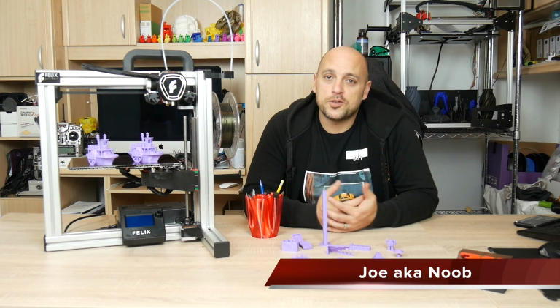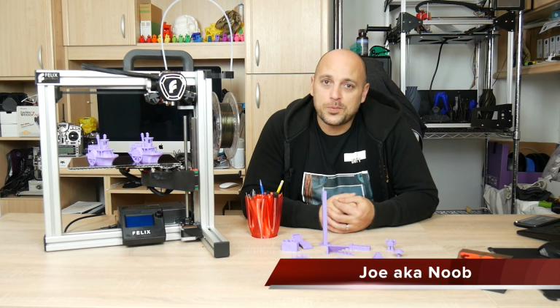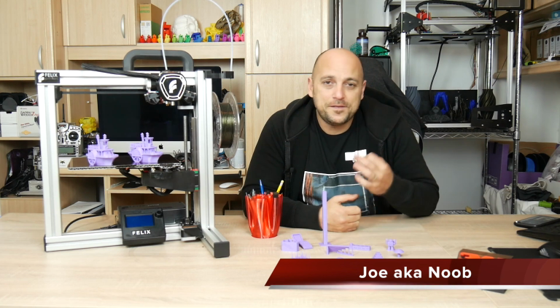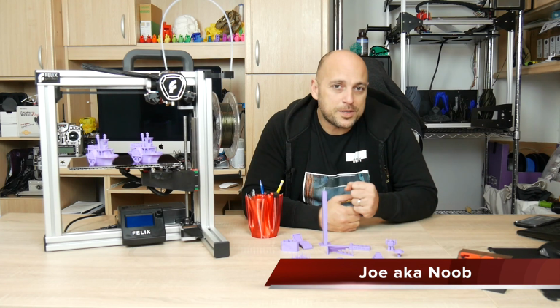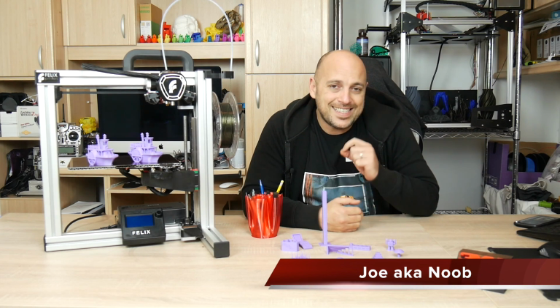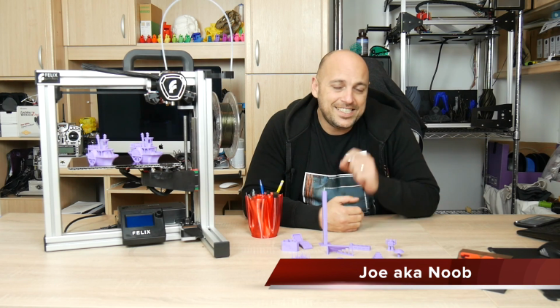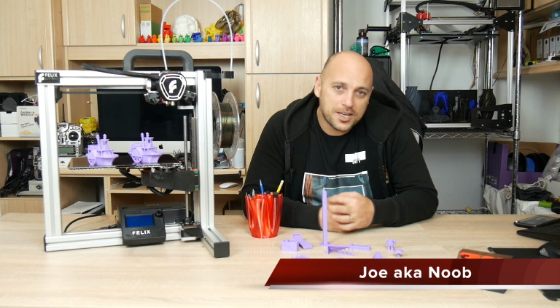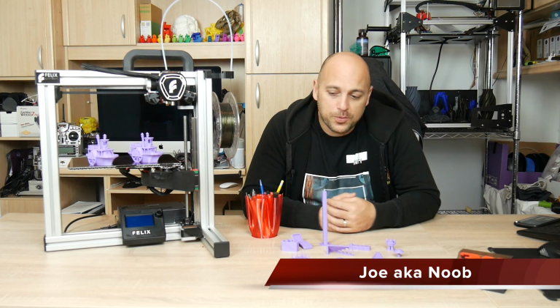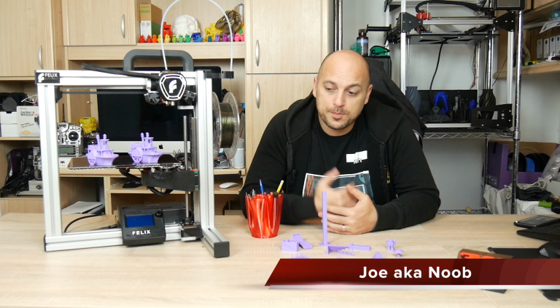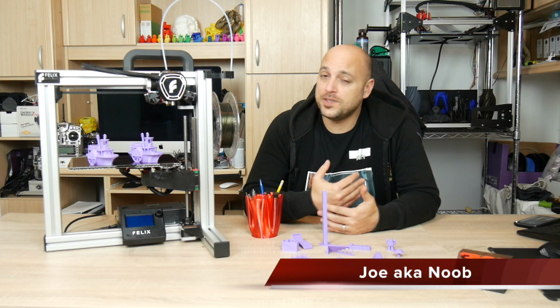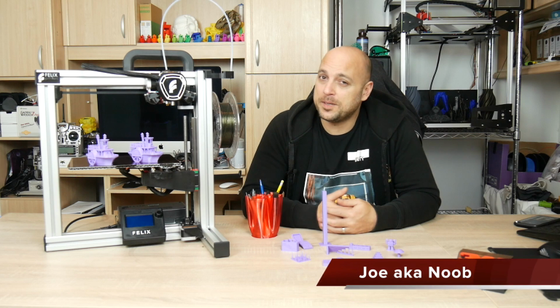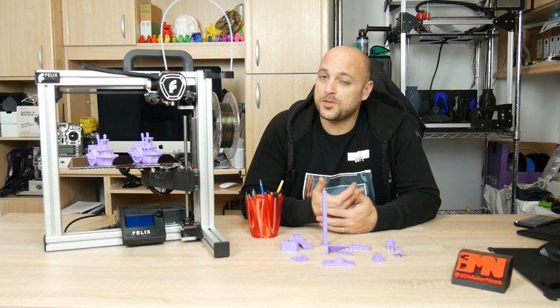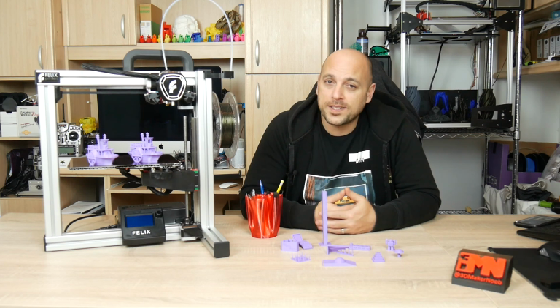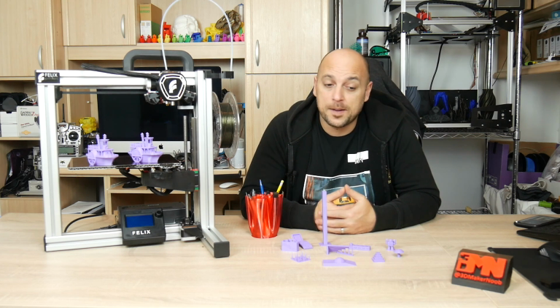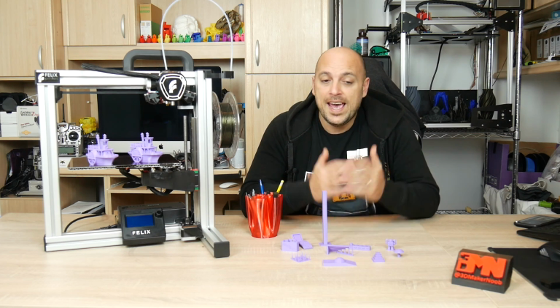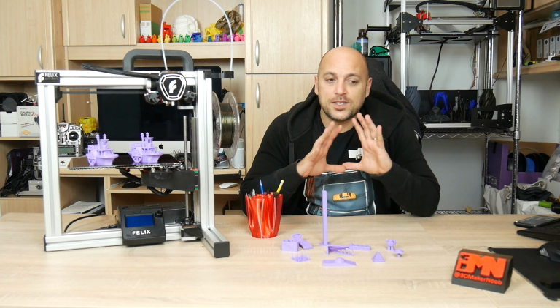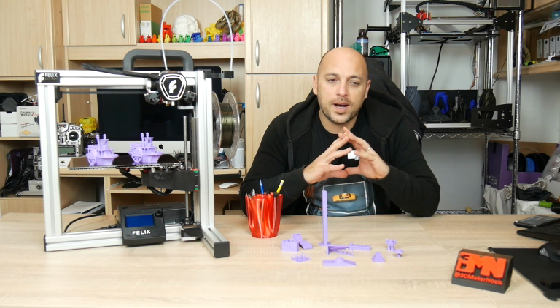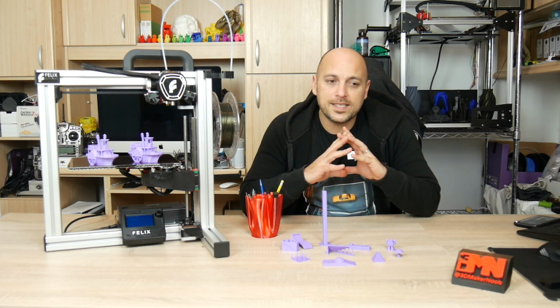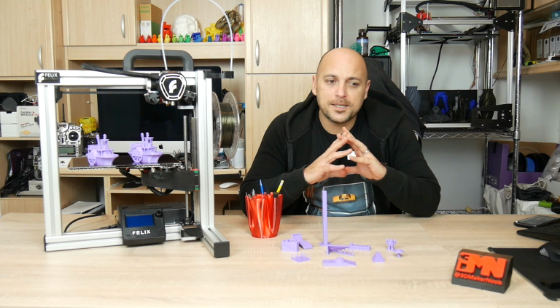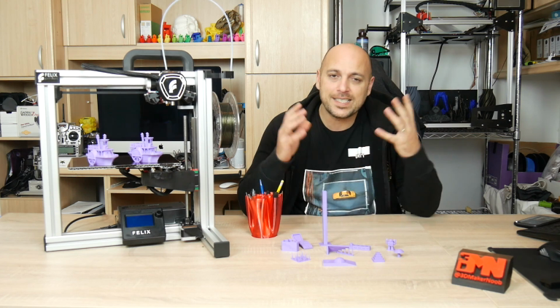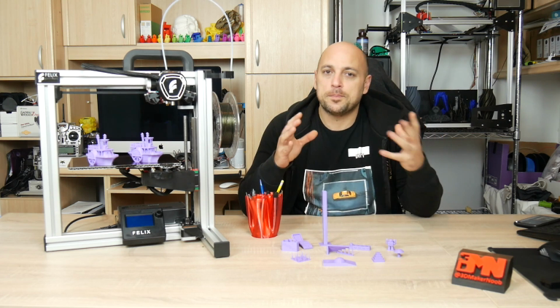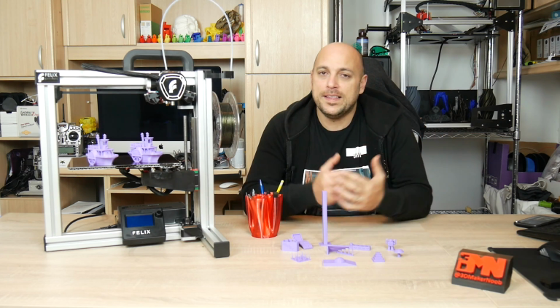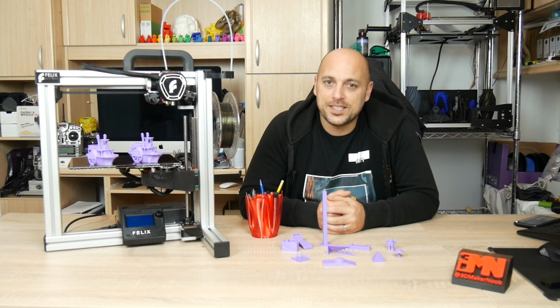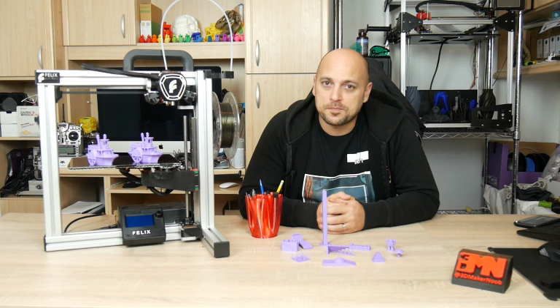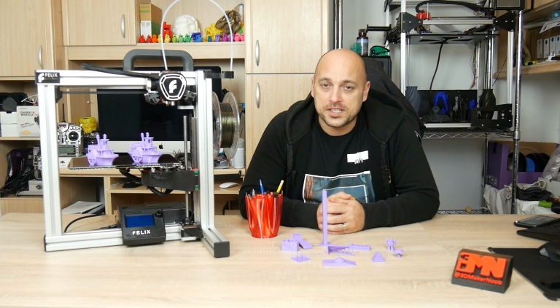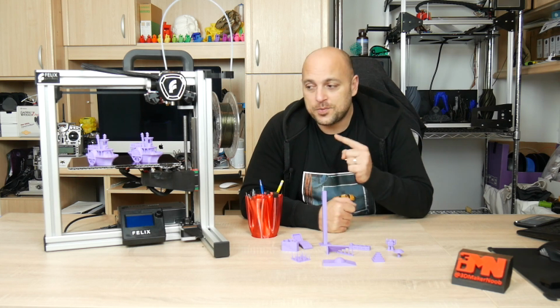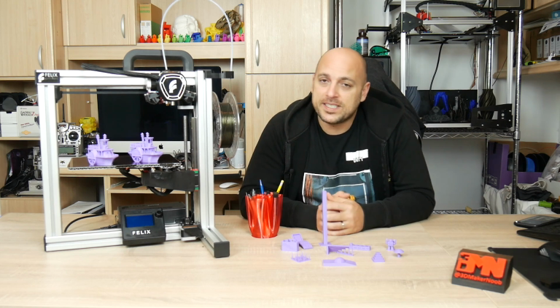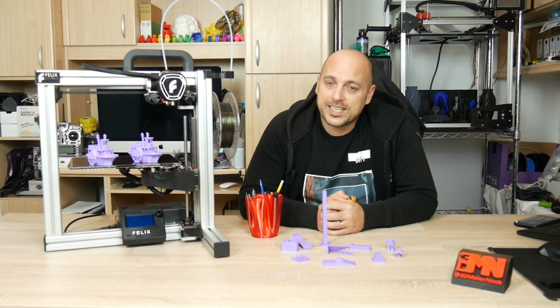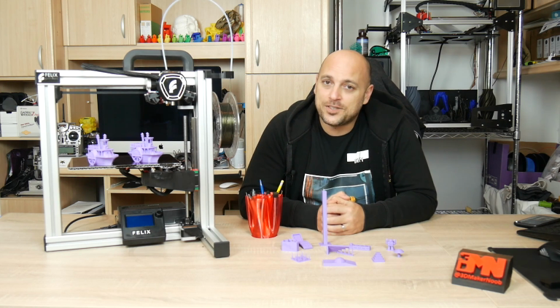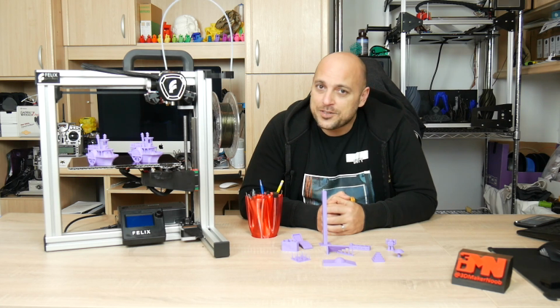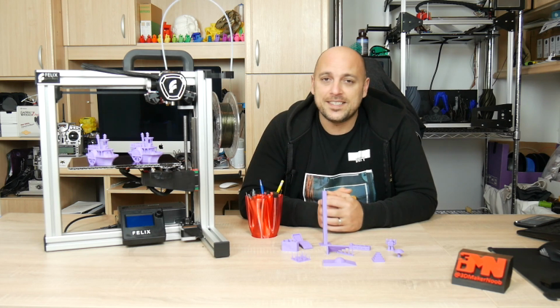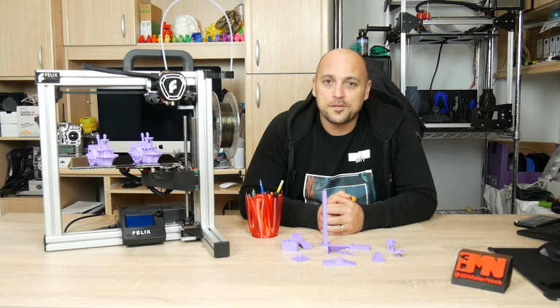For those of you unaware, Felix Printers is a Dutch company which has been producing 3D printers for quite some time and has quite a nice lineup in their series of printers. This one in particular is the recently released Tech 4.